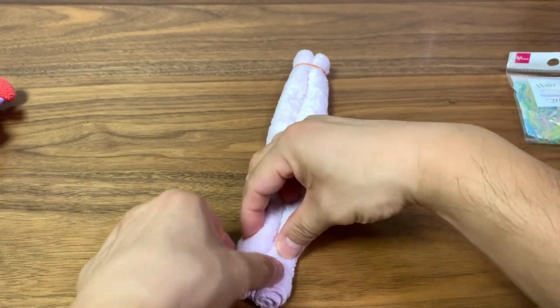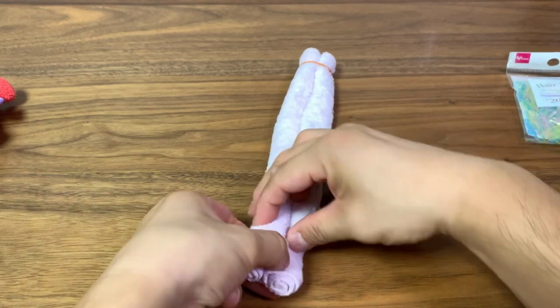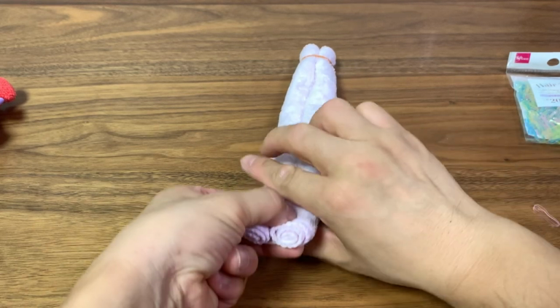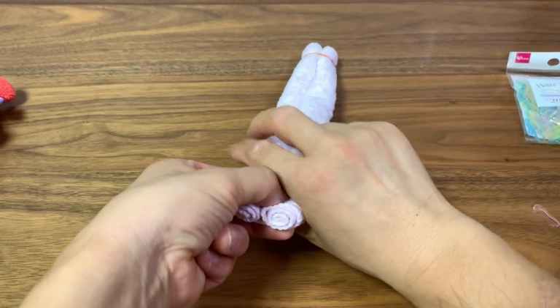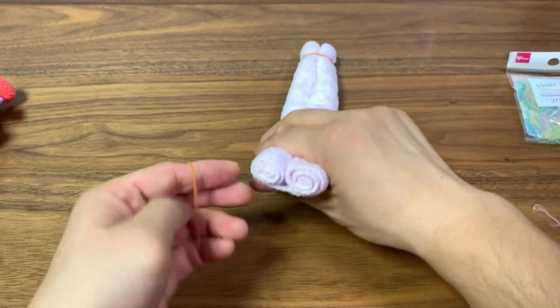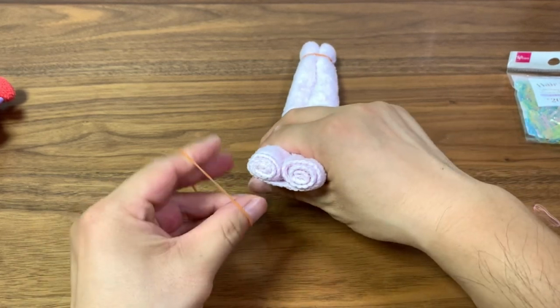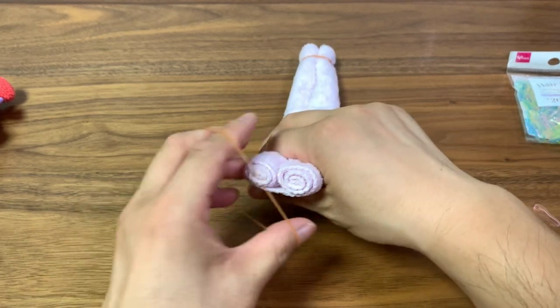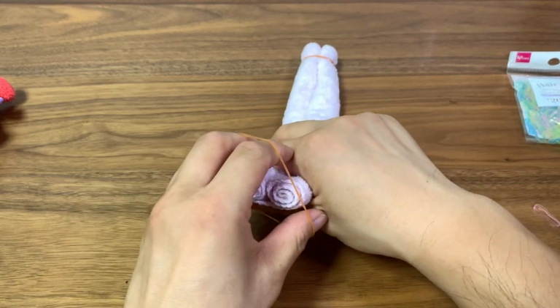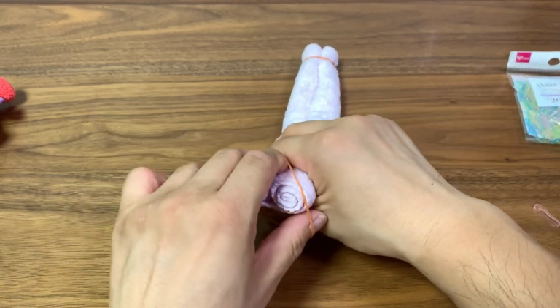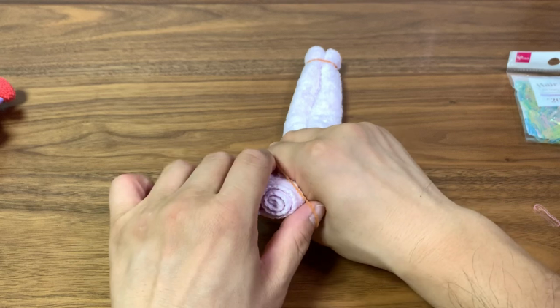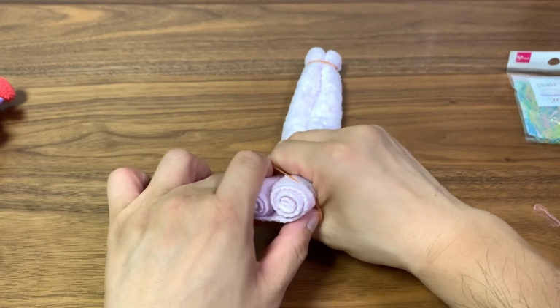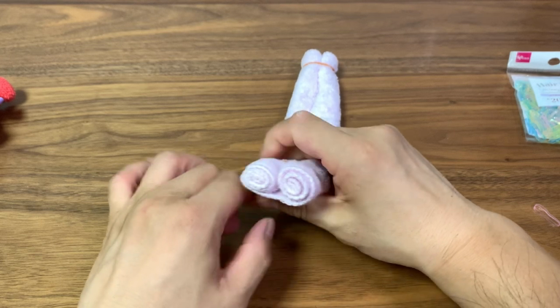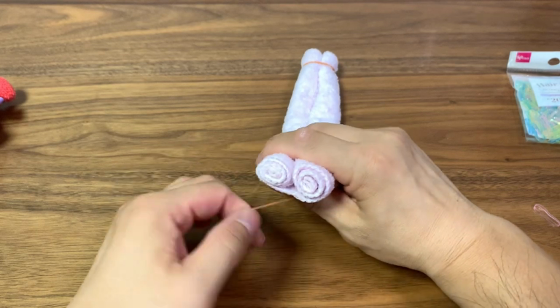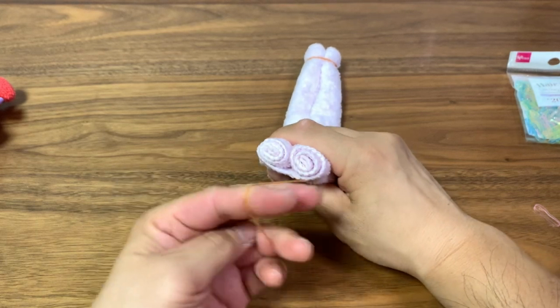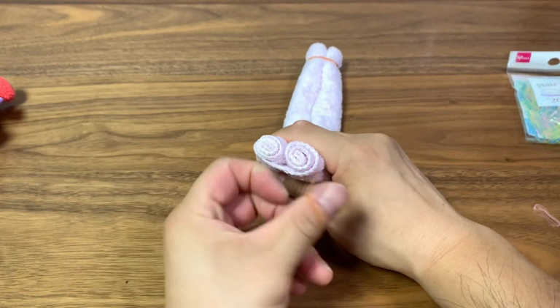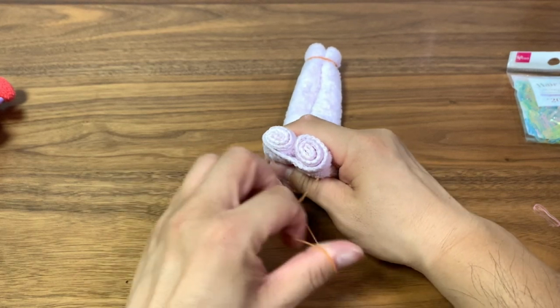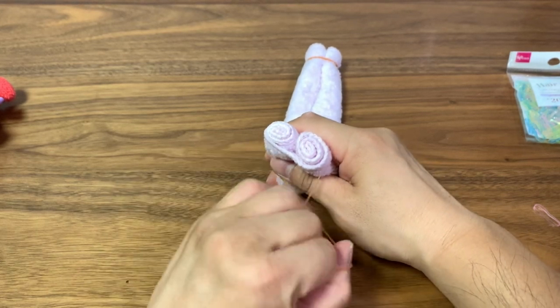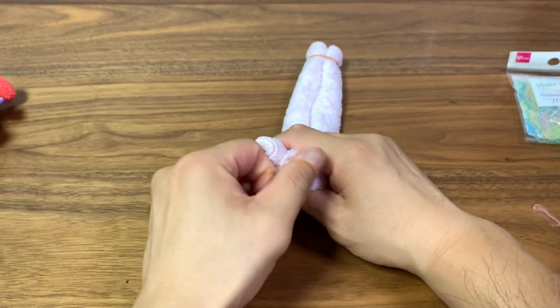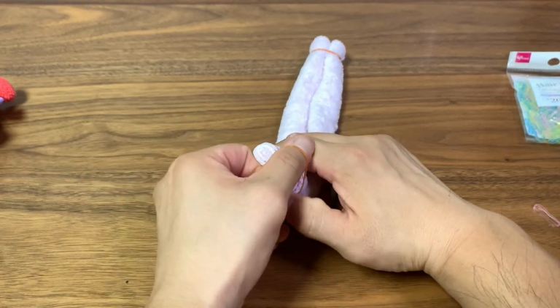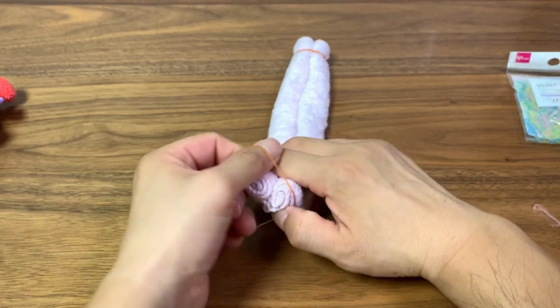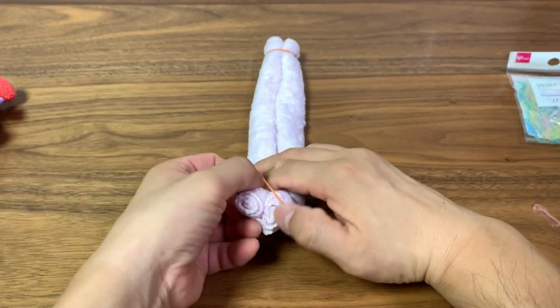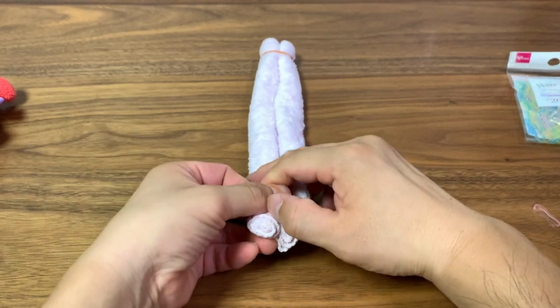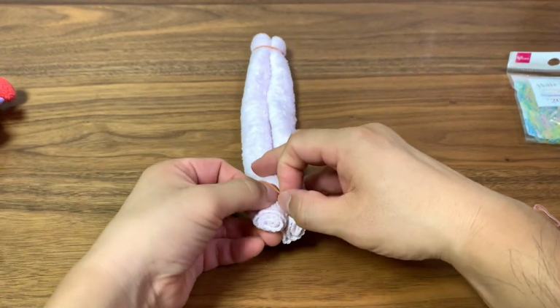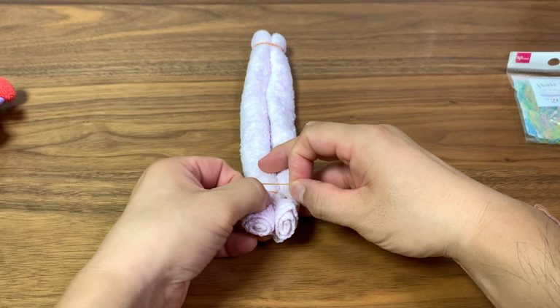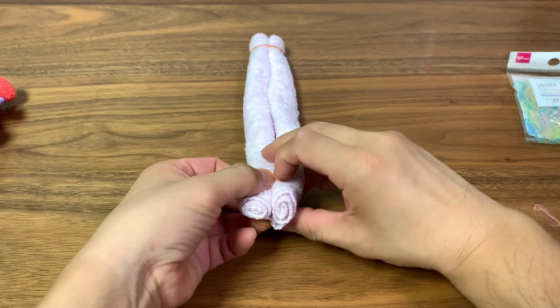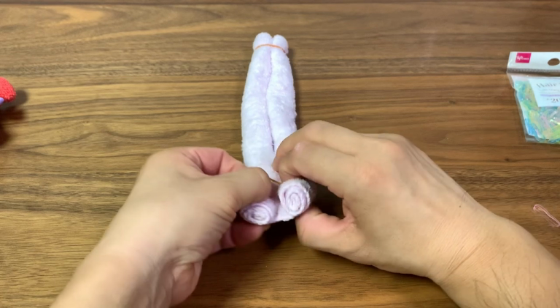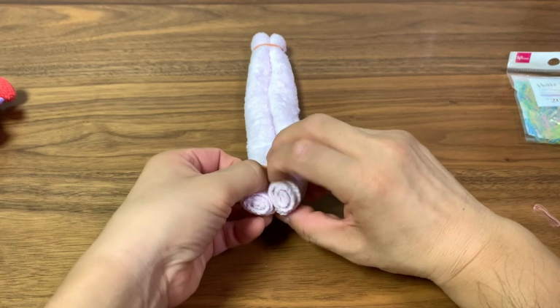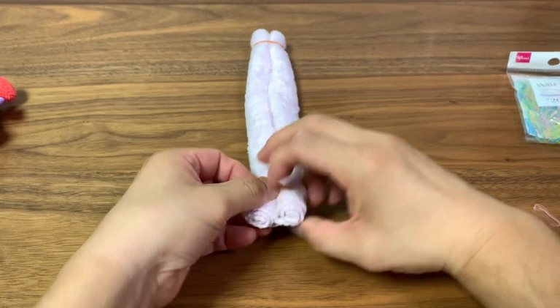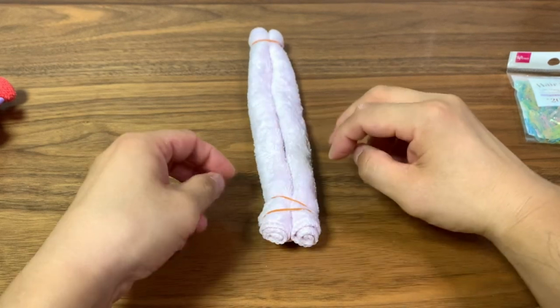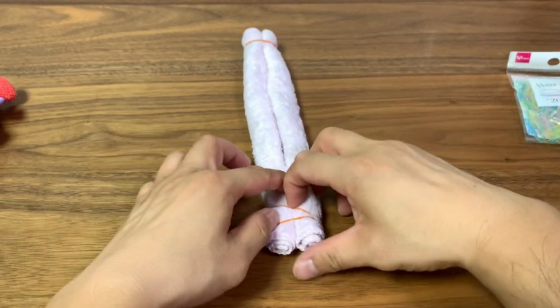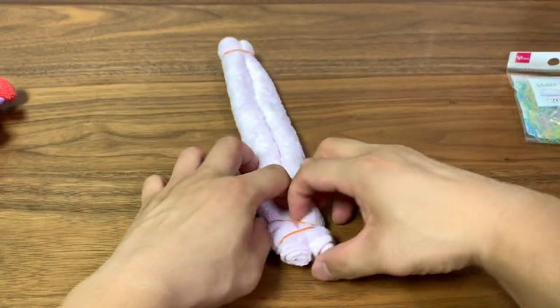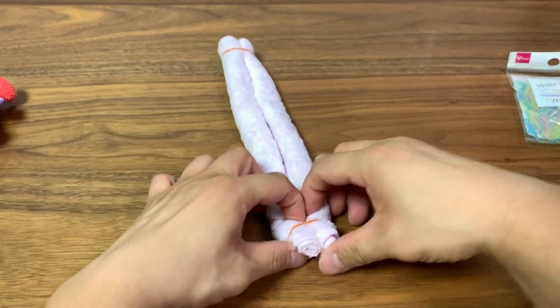The first time I made this I didn't use rubber bands, so the results weren't so good. That's why I came up with this idea to hold down the rolls with rubber bands.